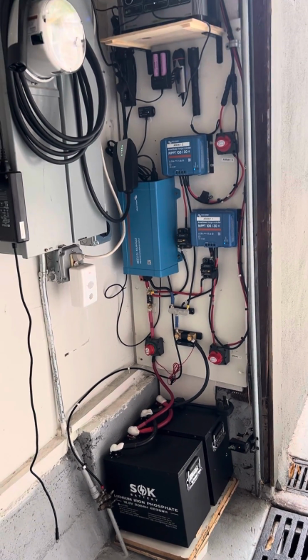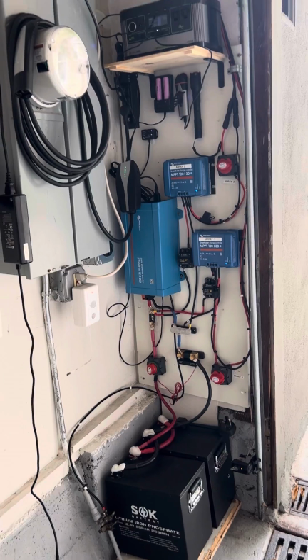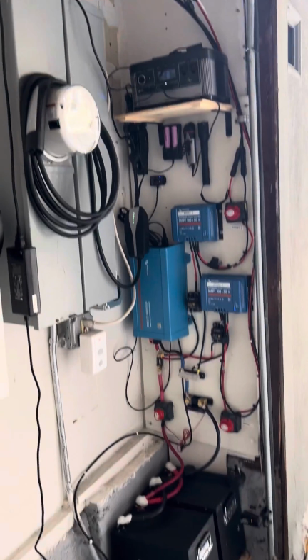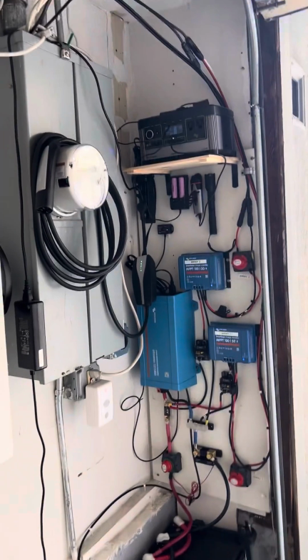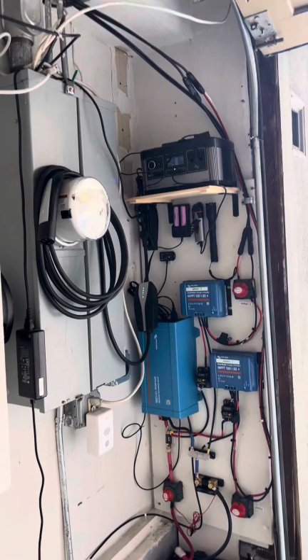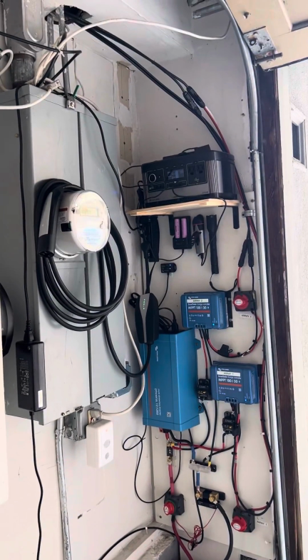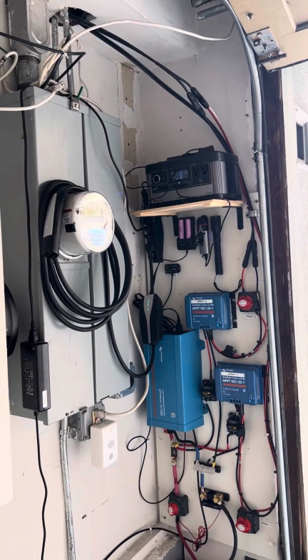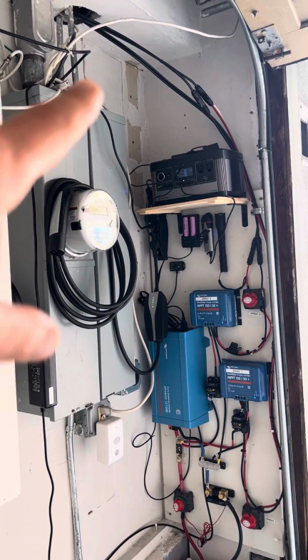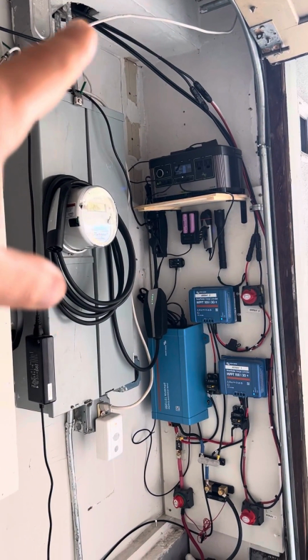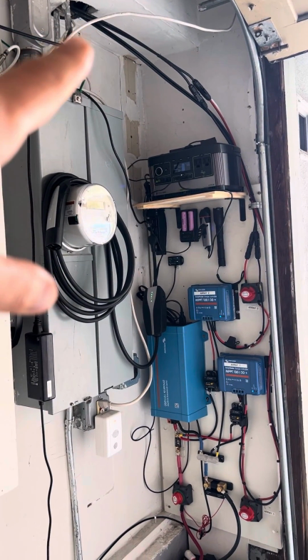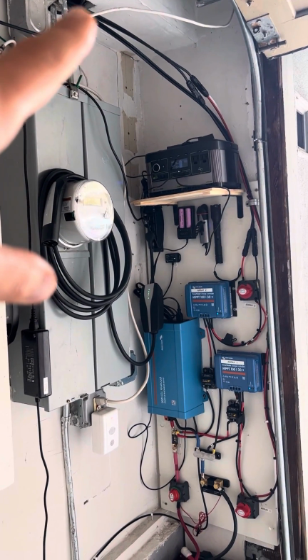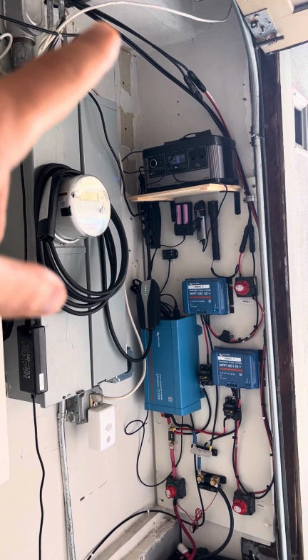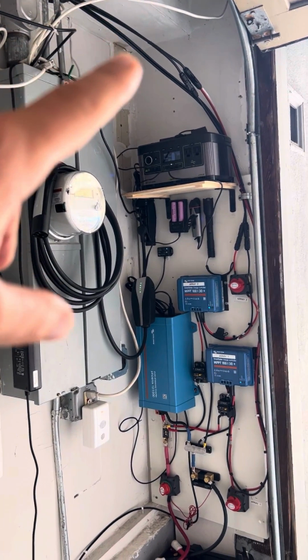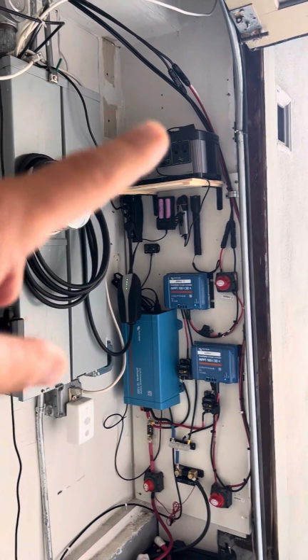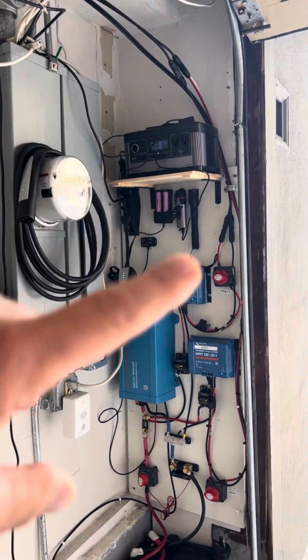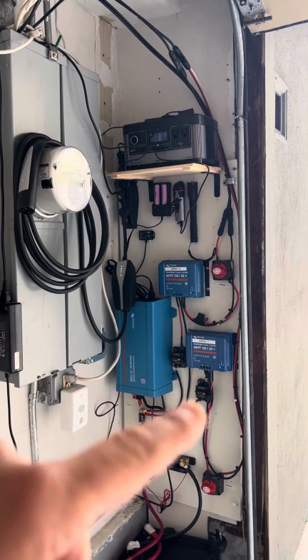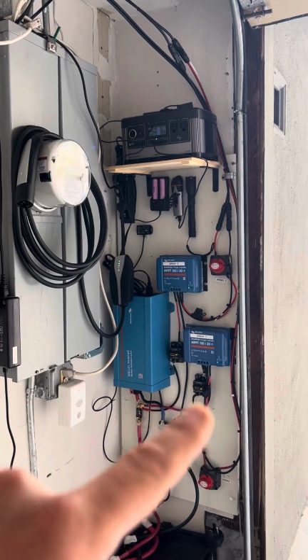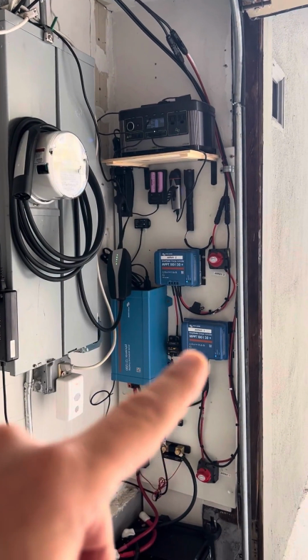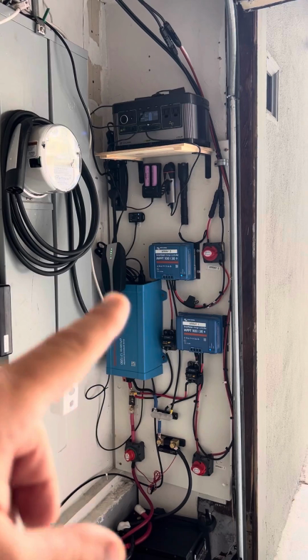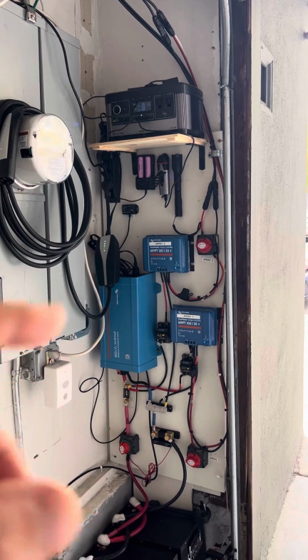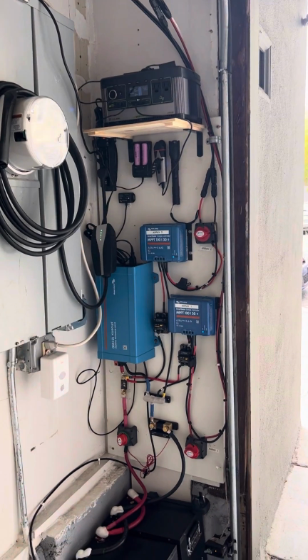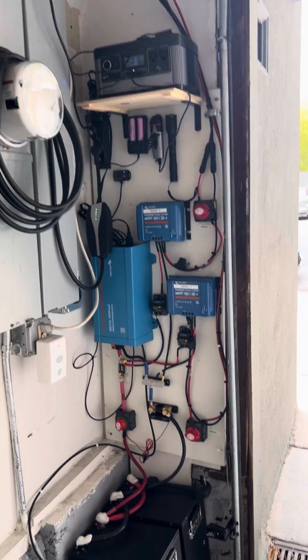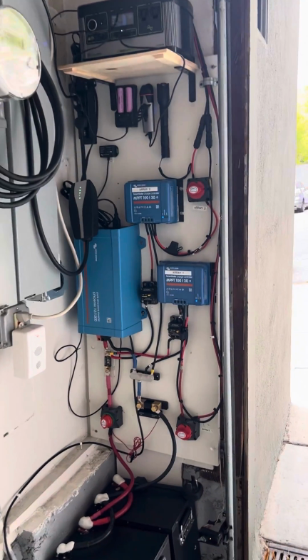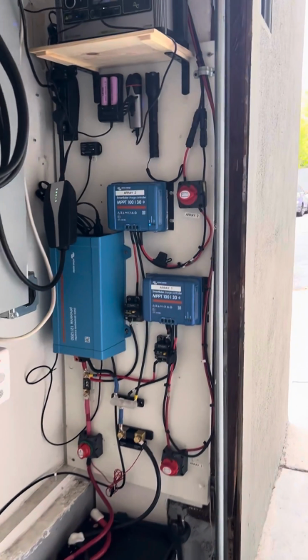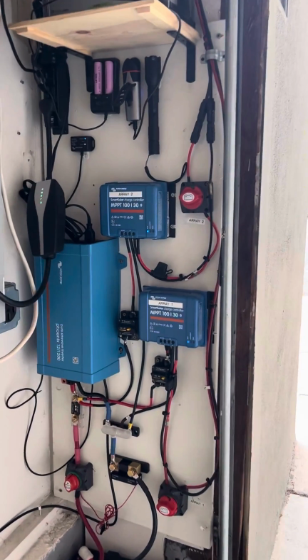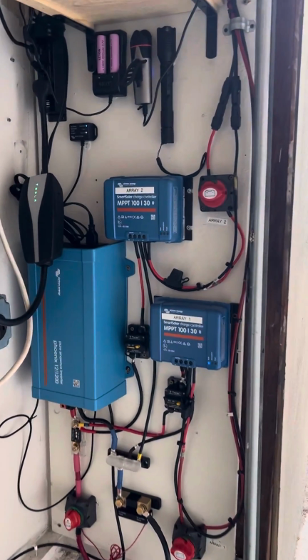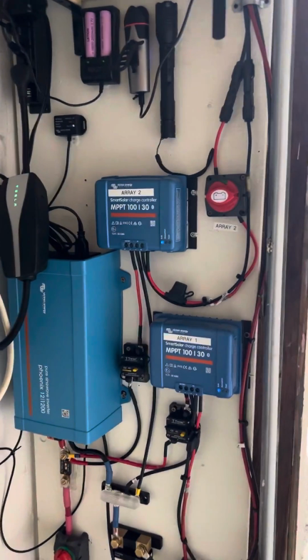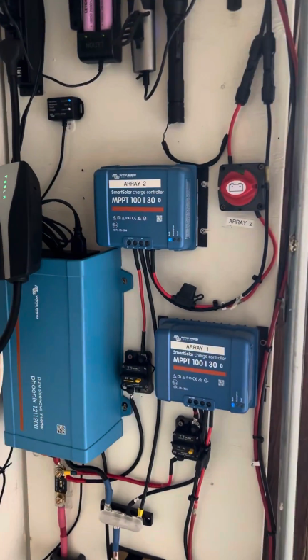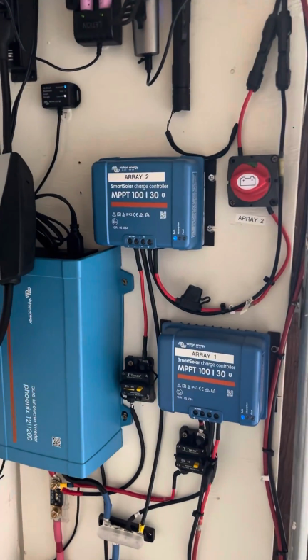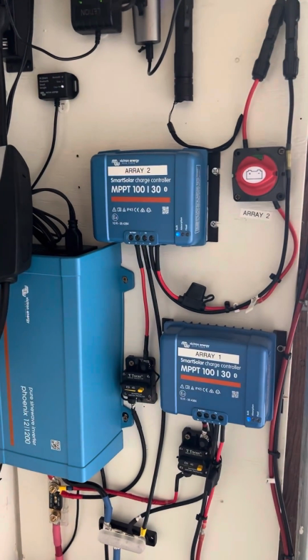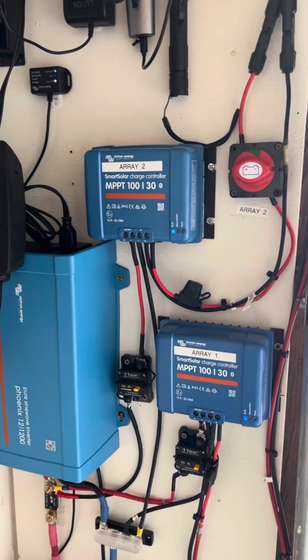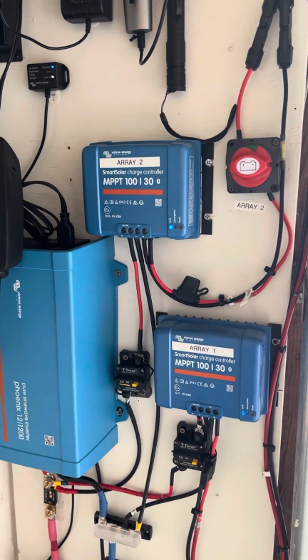Here we have two solar arrays coming in from the roof. They each go to a dedicated charge controller — solar array one and two.